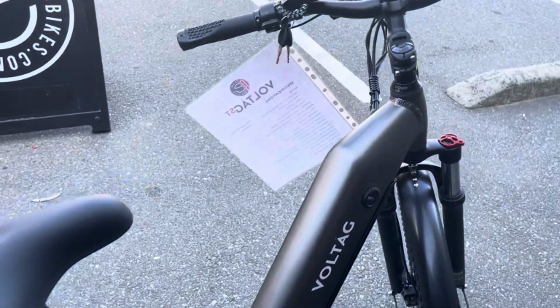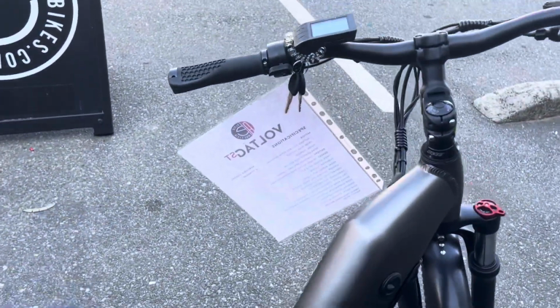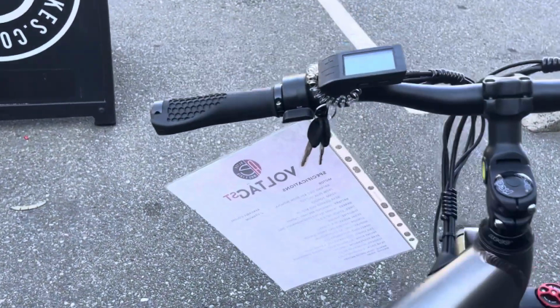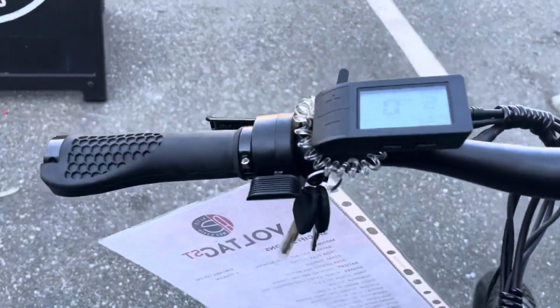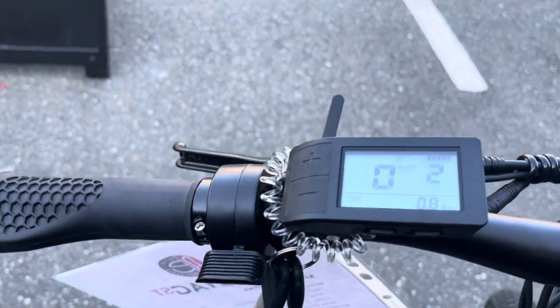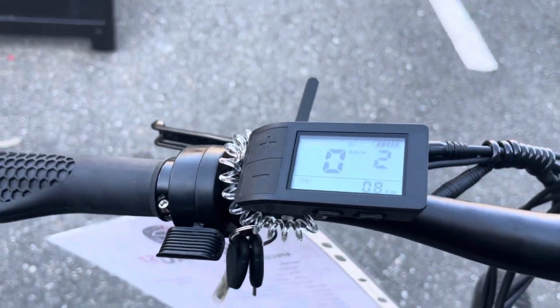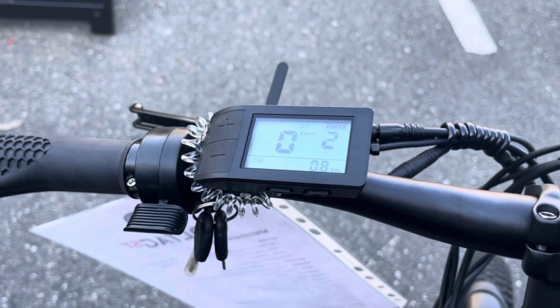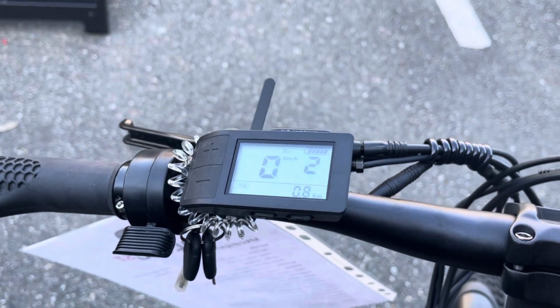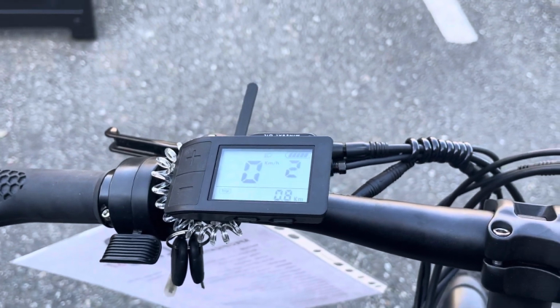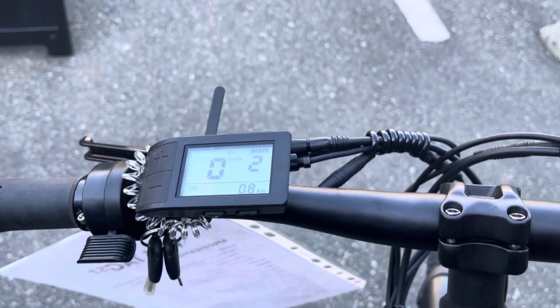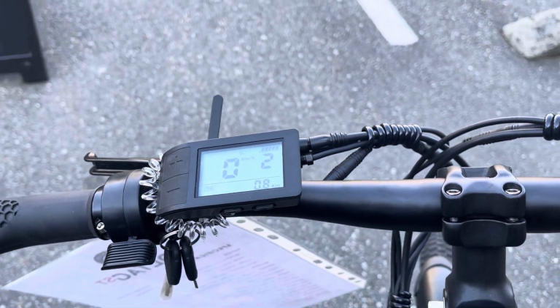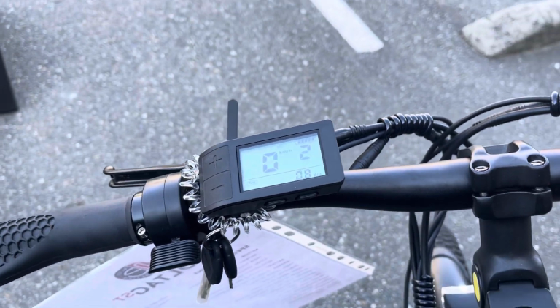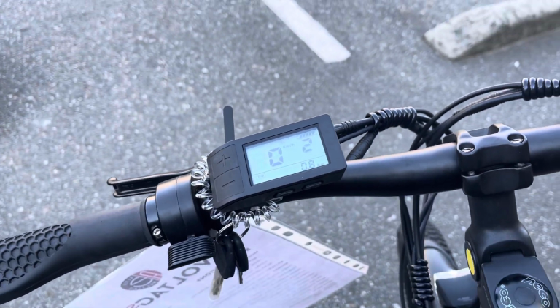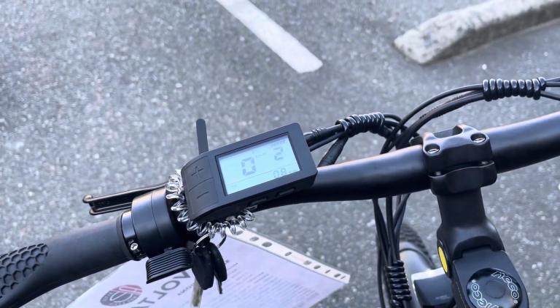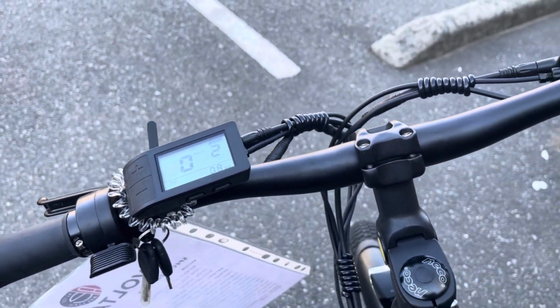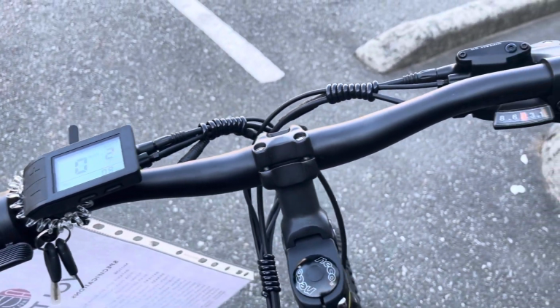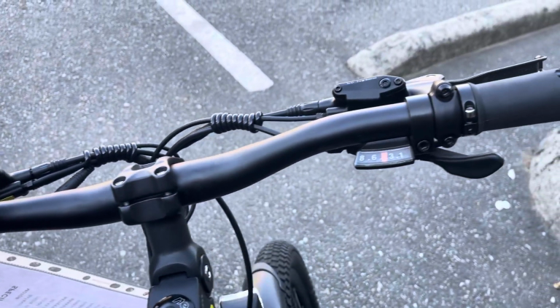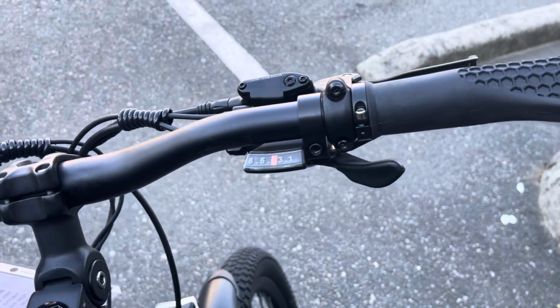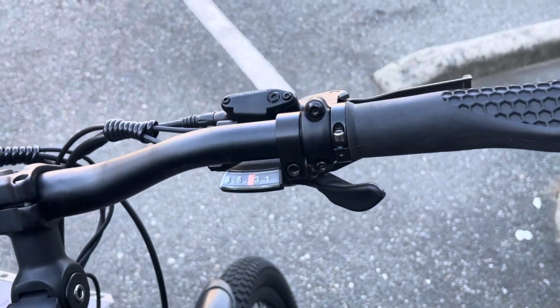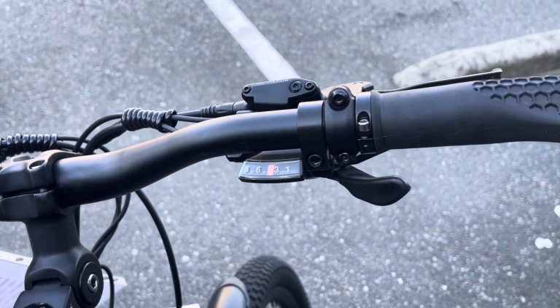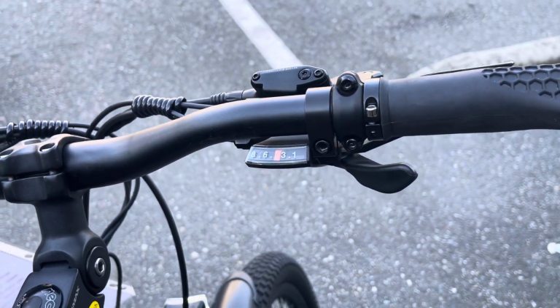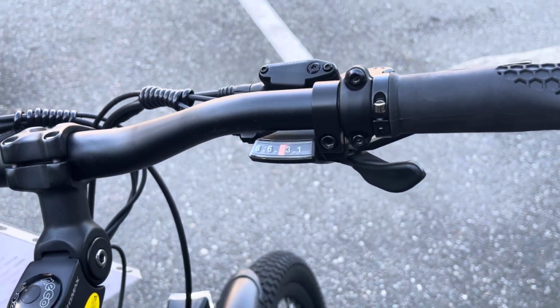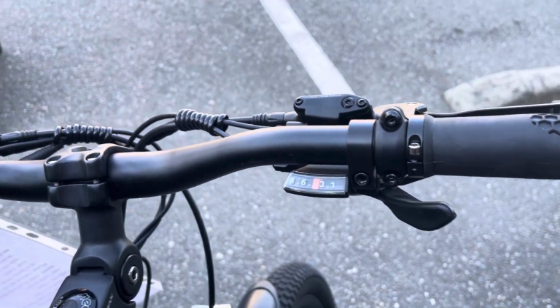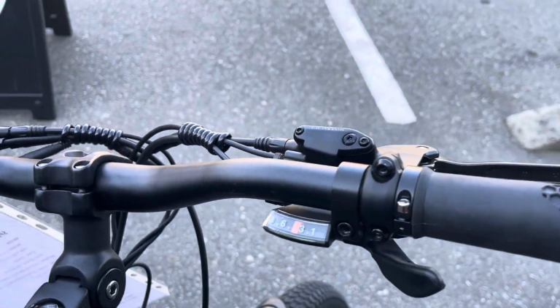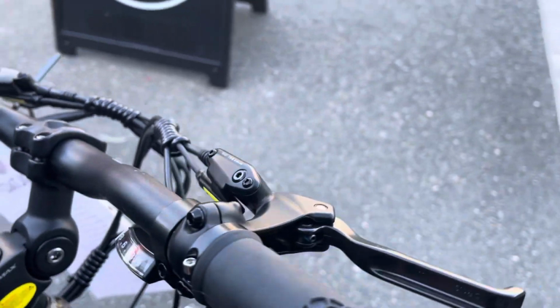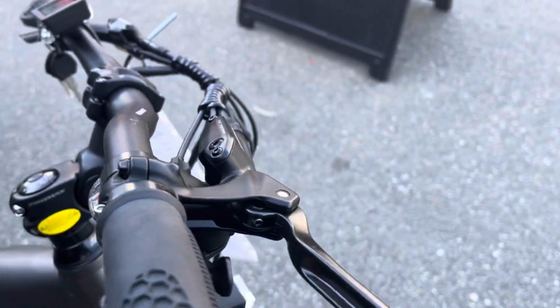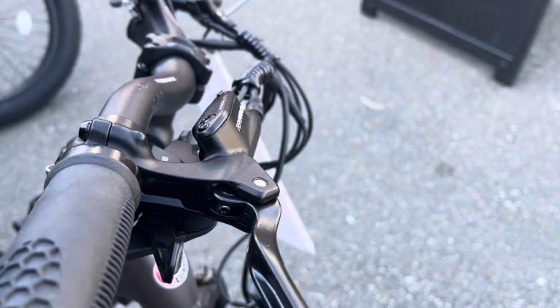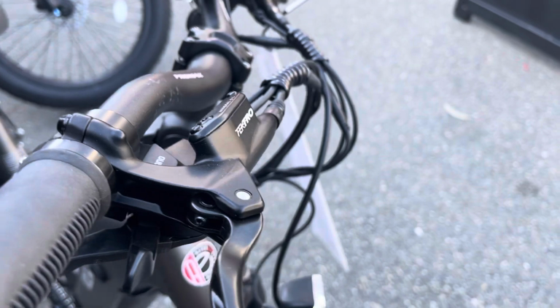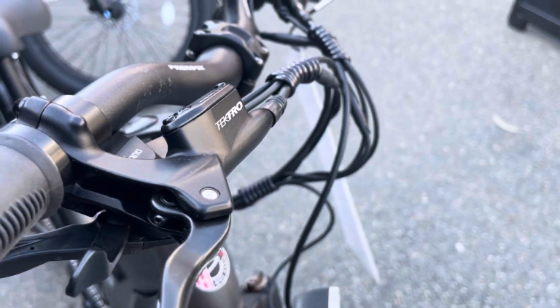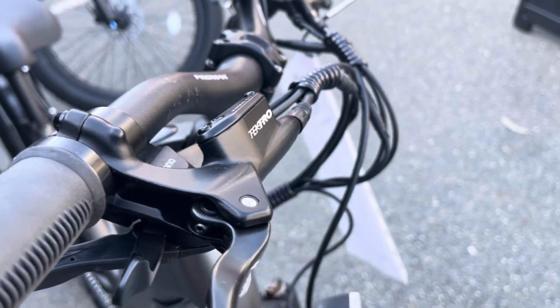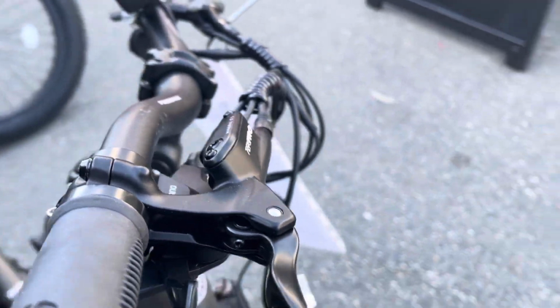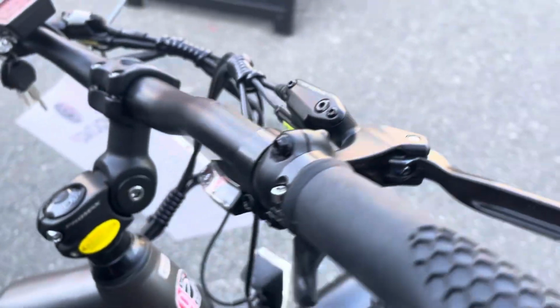It has a thumb throttle, a nice LCD display, customizable to up to nine levels of pedal assist, an eight speed Shimano derailleur, as well as Tektro hydraulic disc brakes.